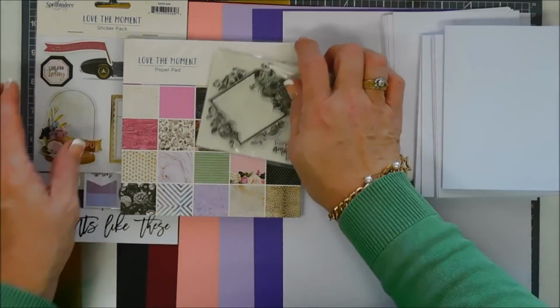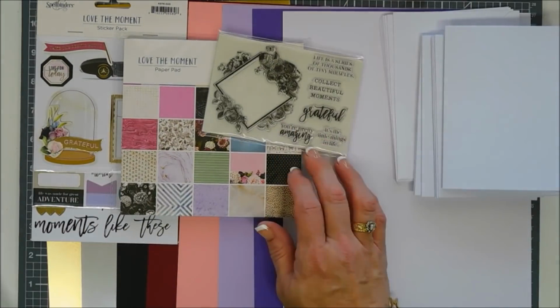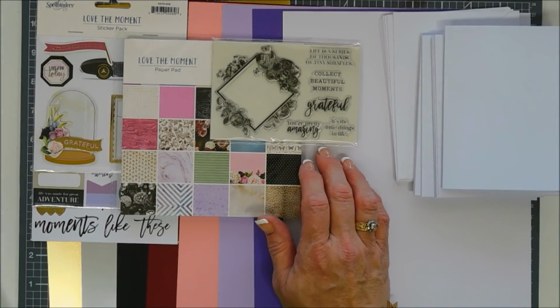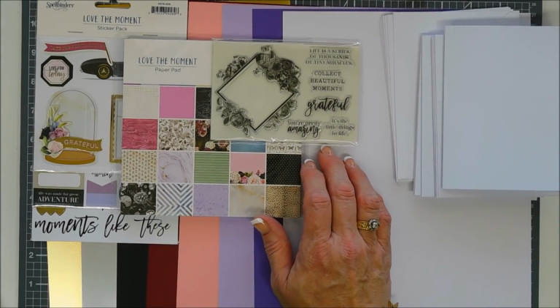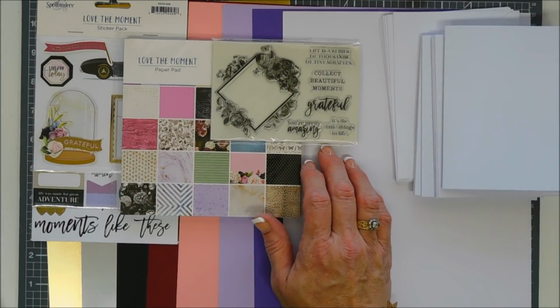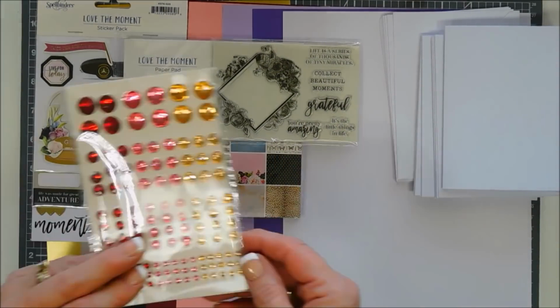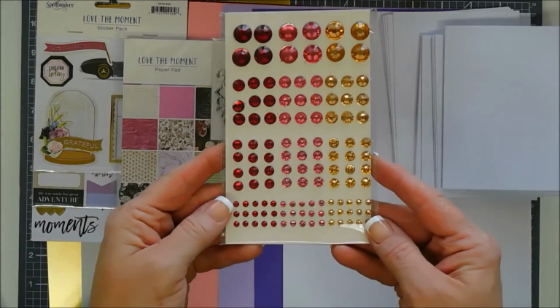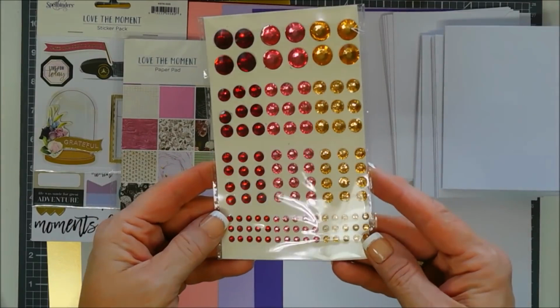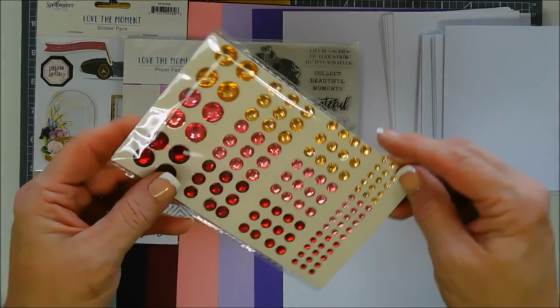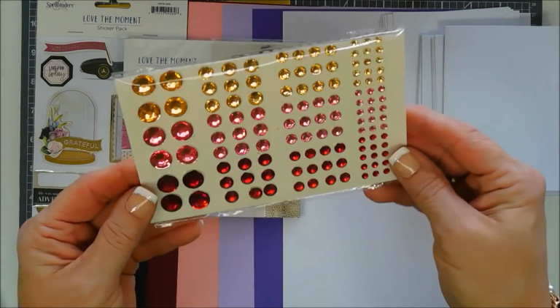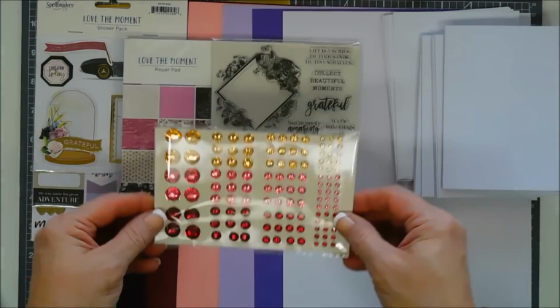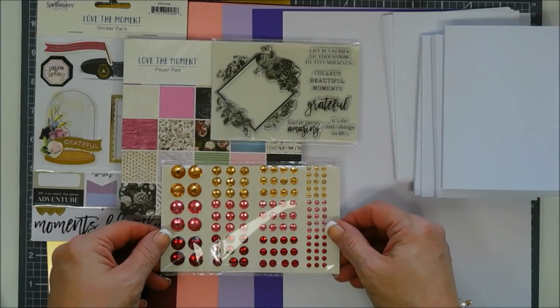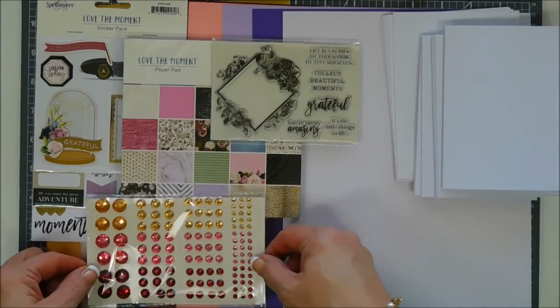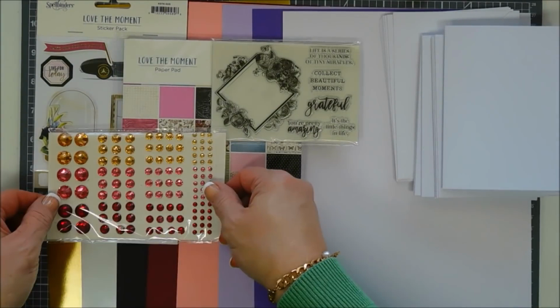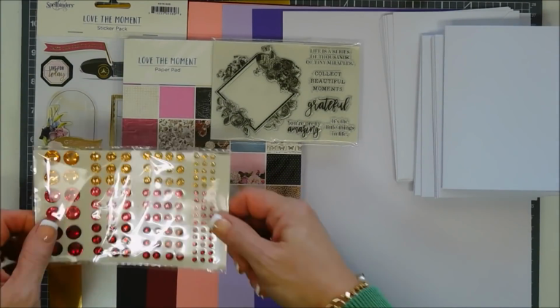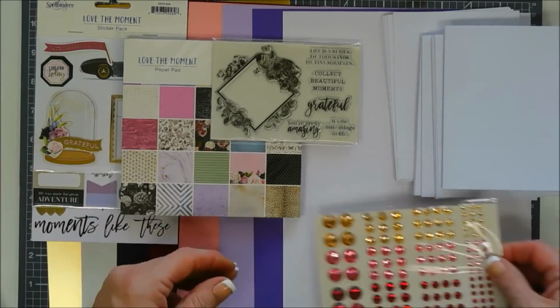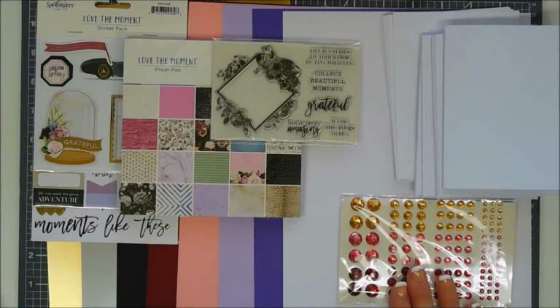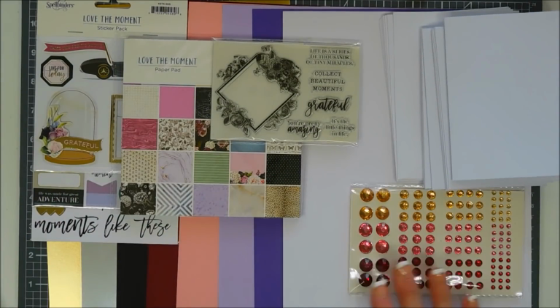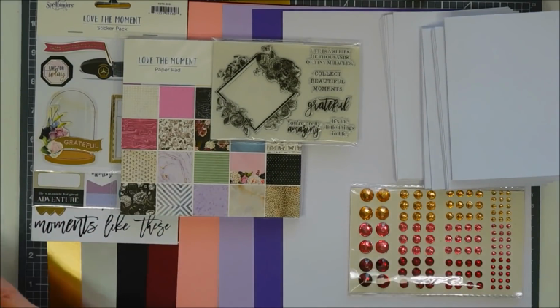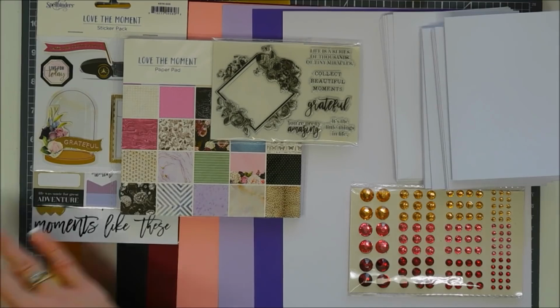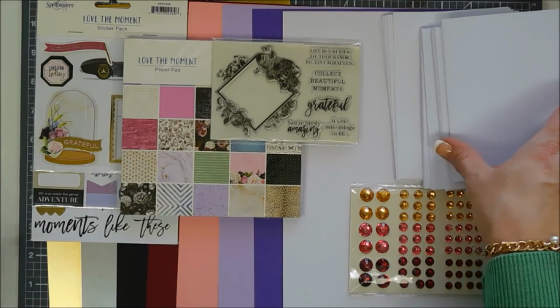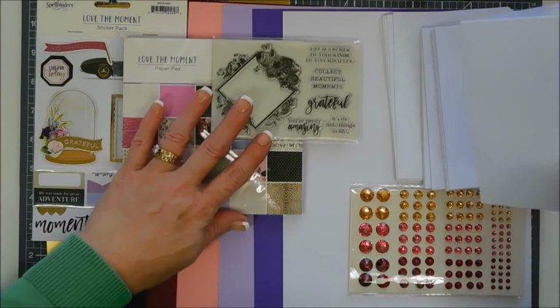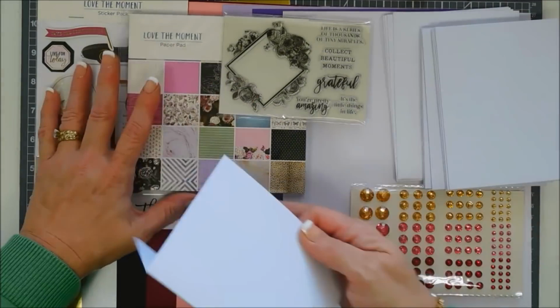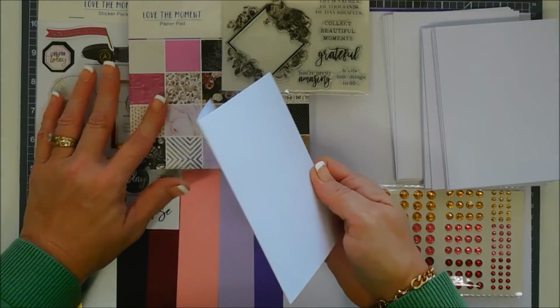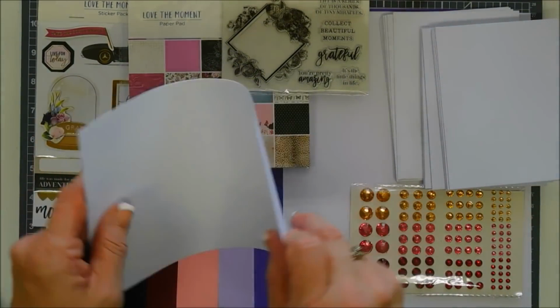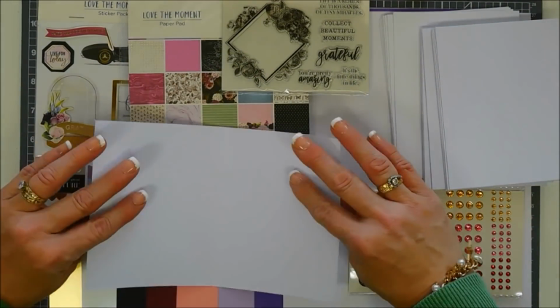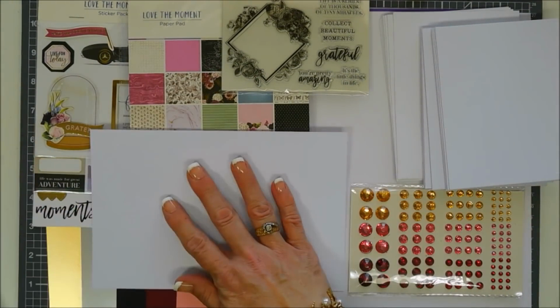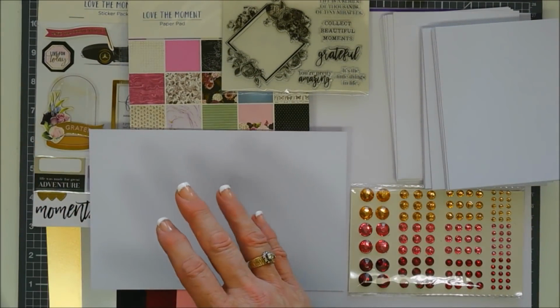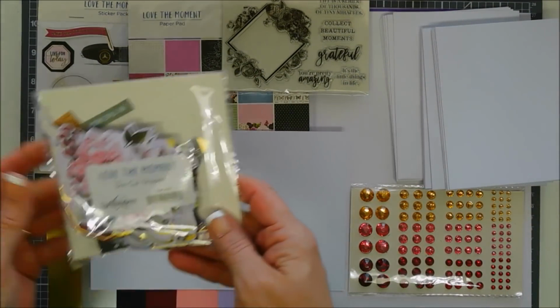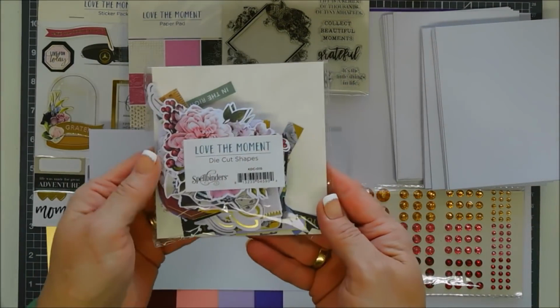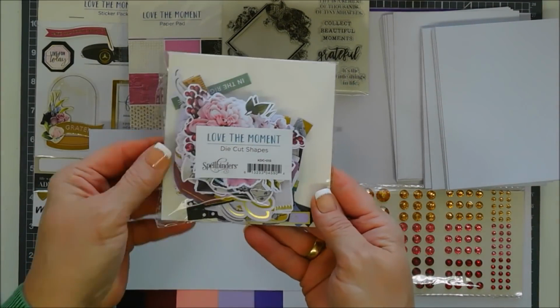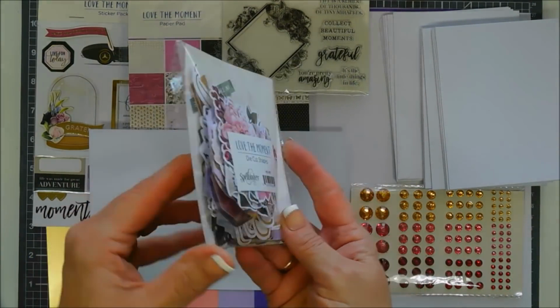You get some beautiful gems — three different colors and four different sizes — and they match your pattern paper pack beautifully. Now I'm going to take a piece of the card base and share with you everything that's in the die cut pack.